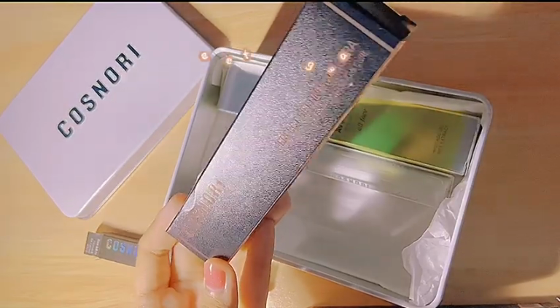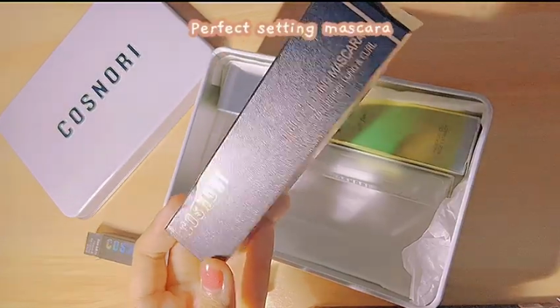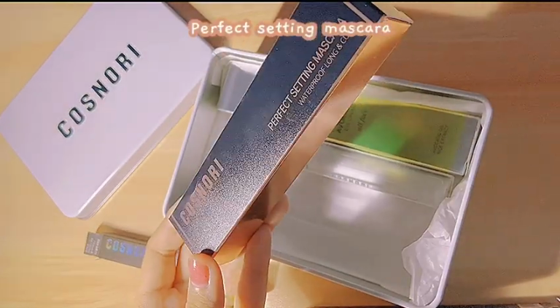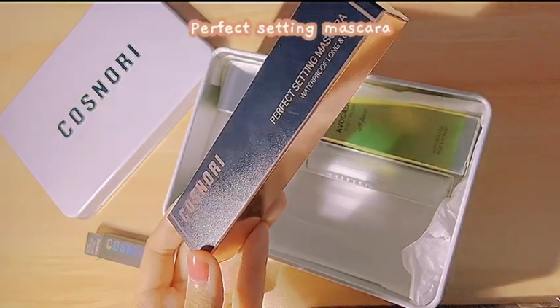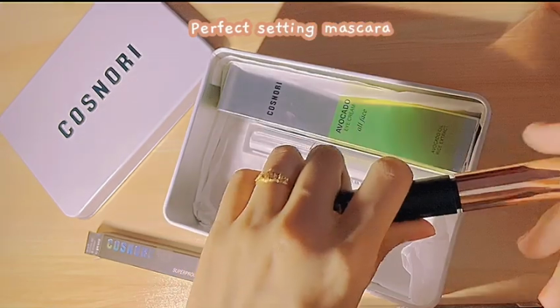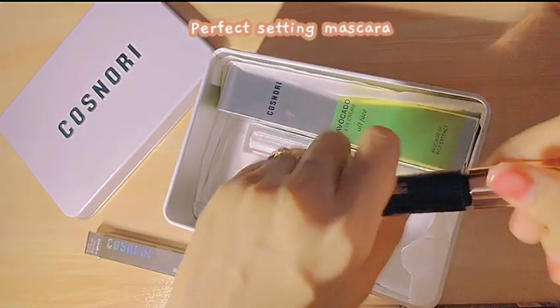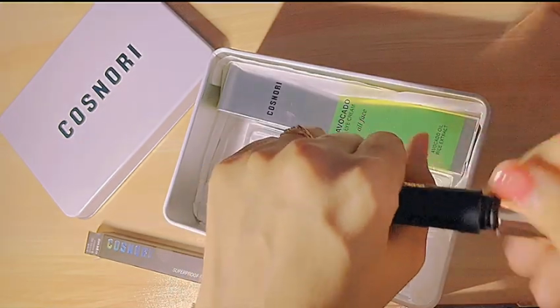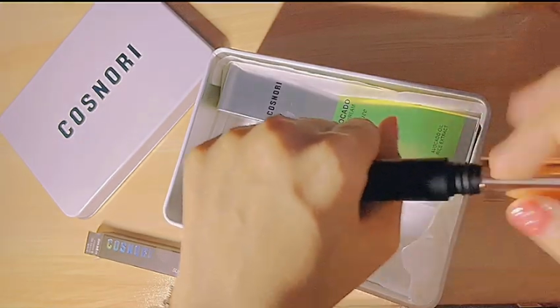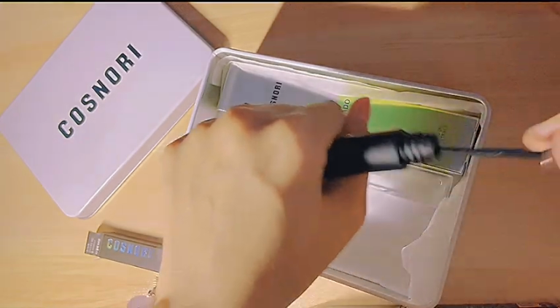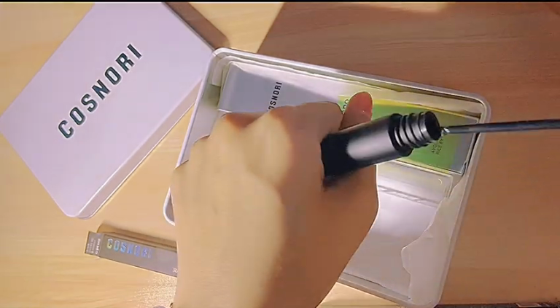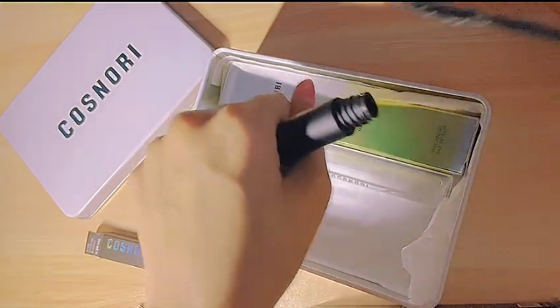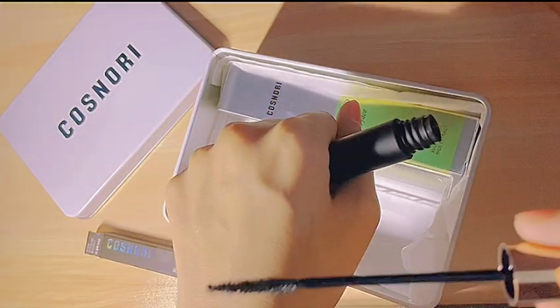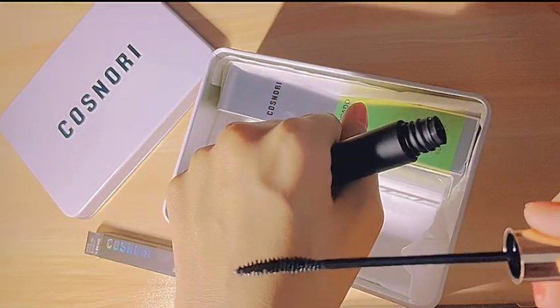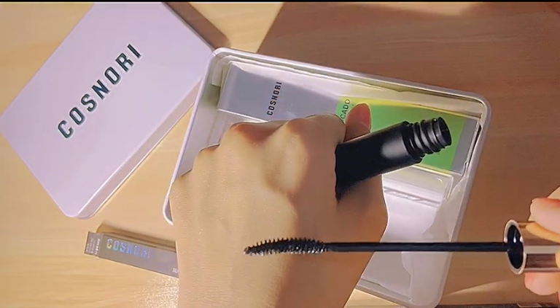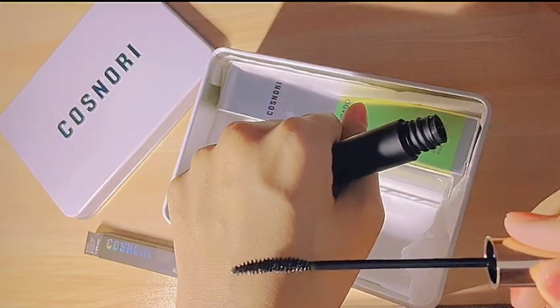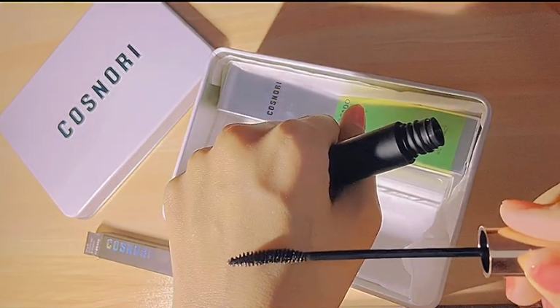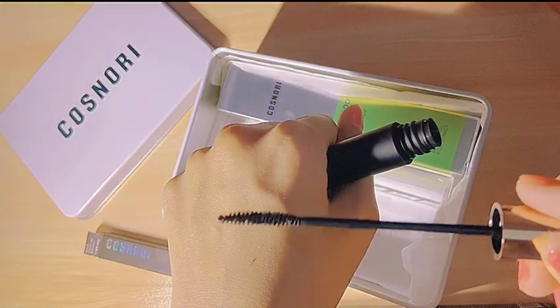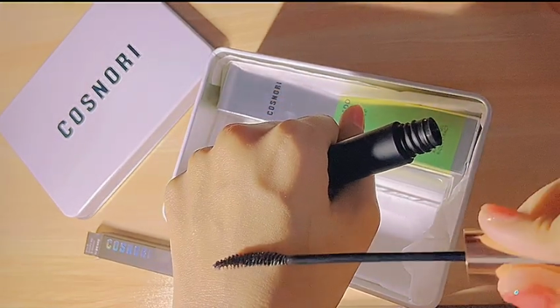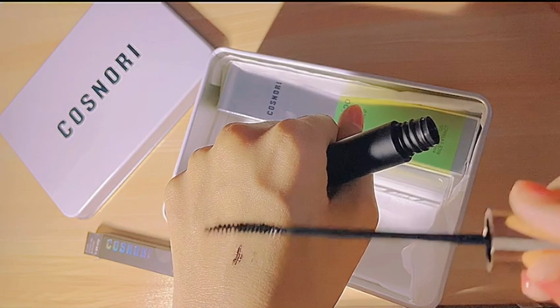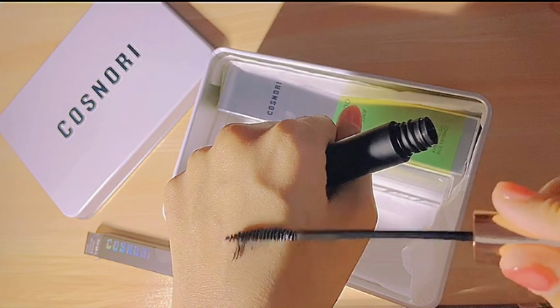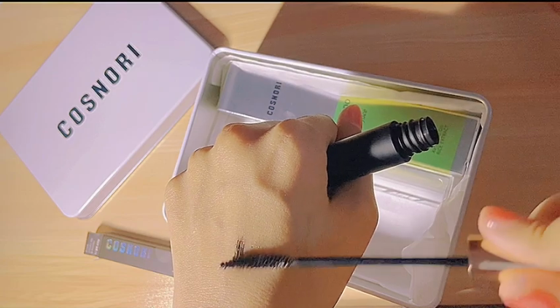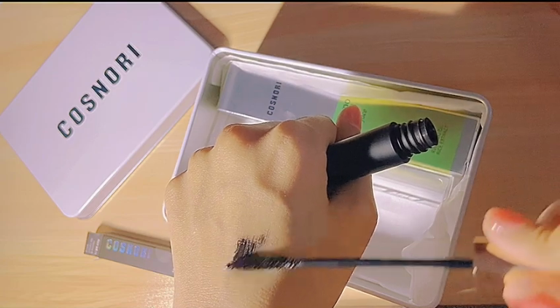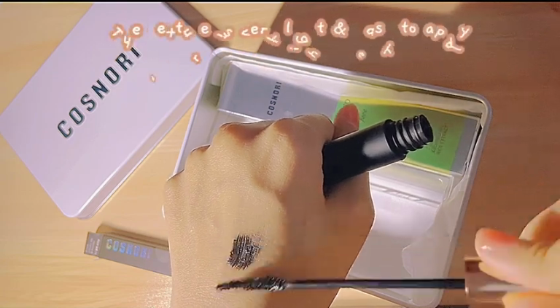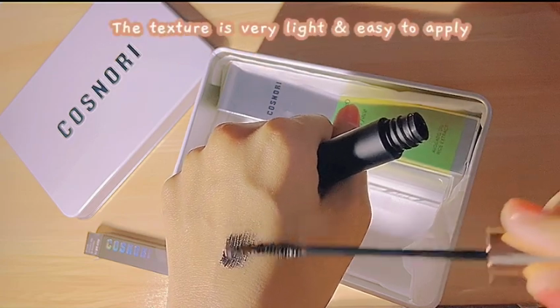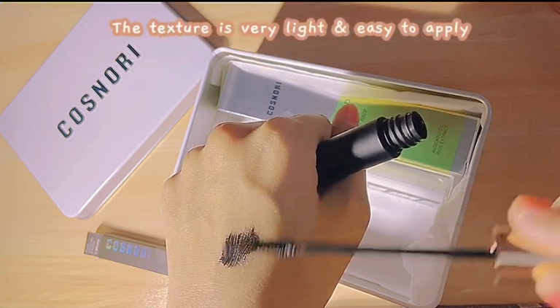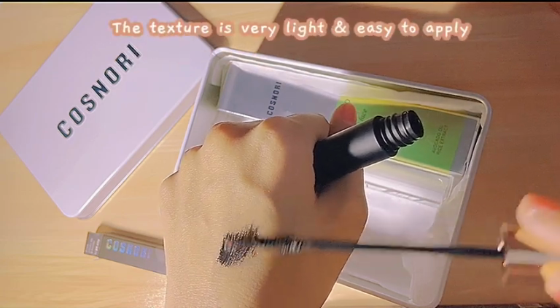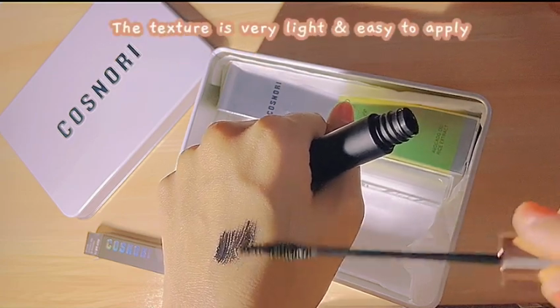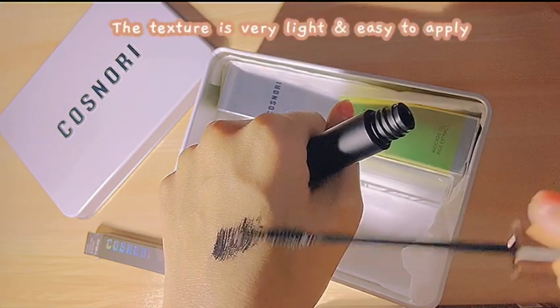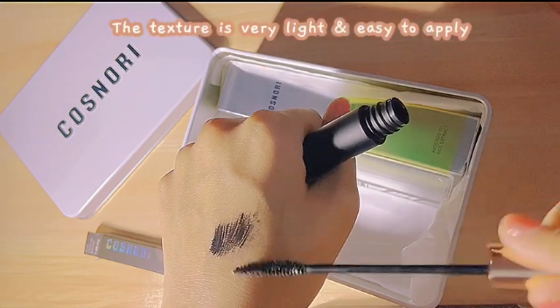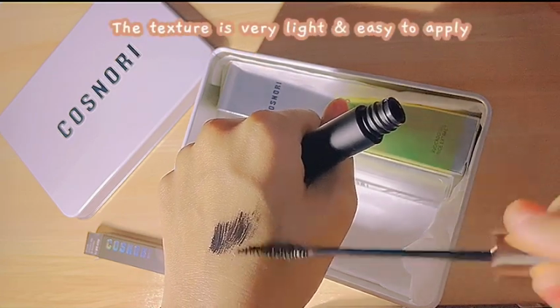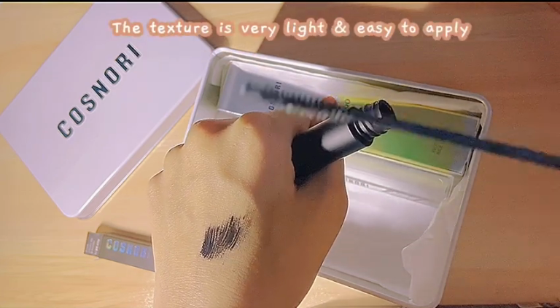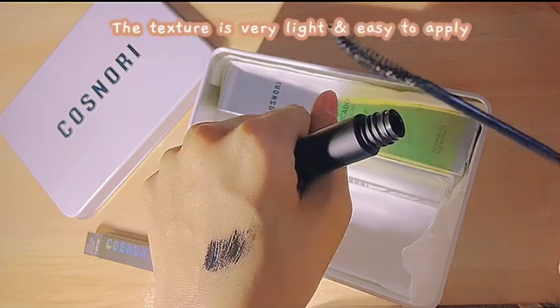Perfect Setting Mascara. The texture is very light and easy to apply.